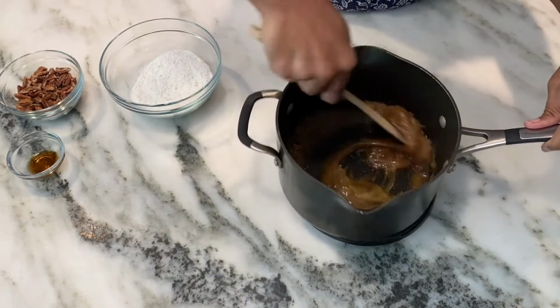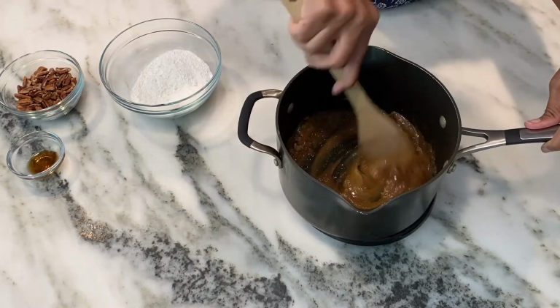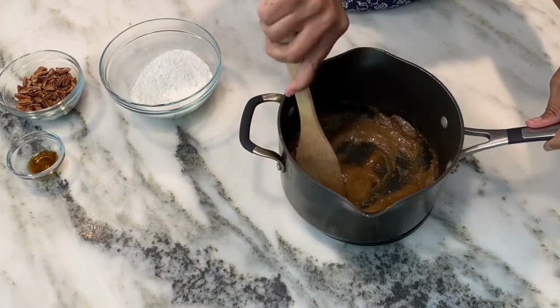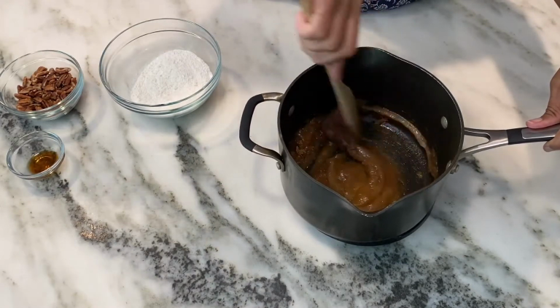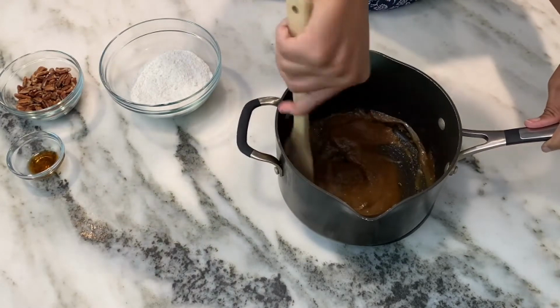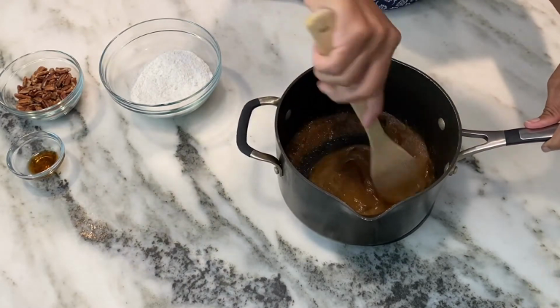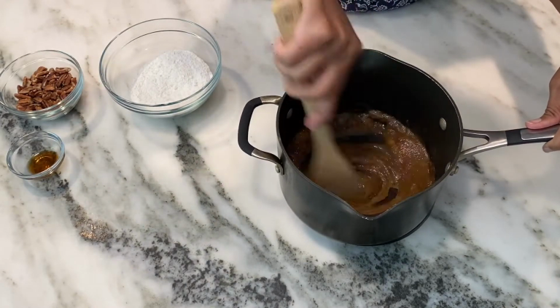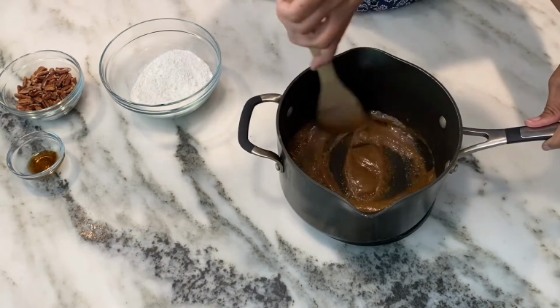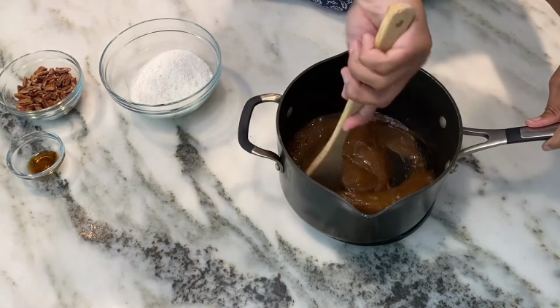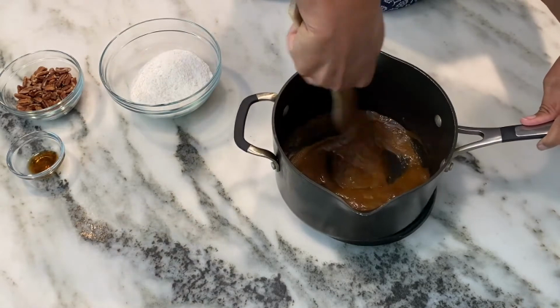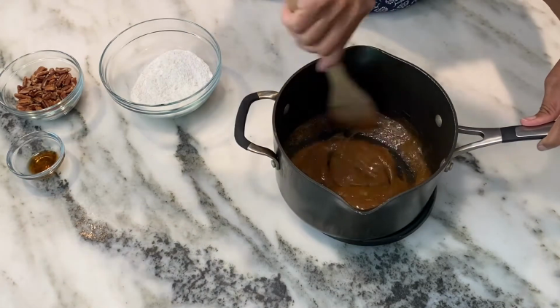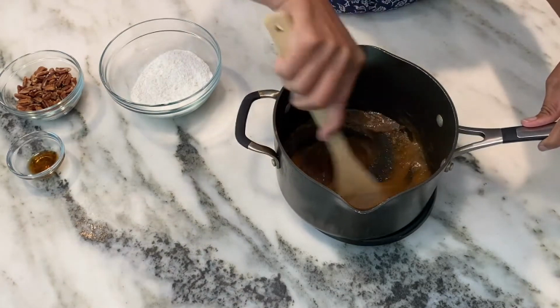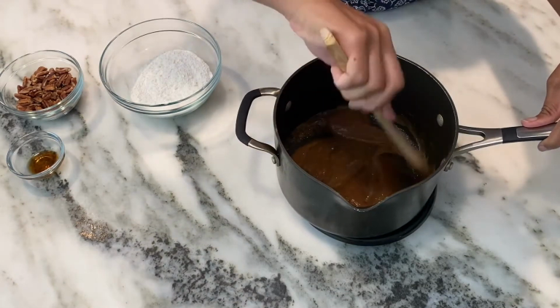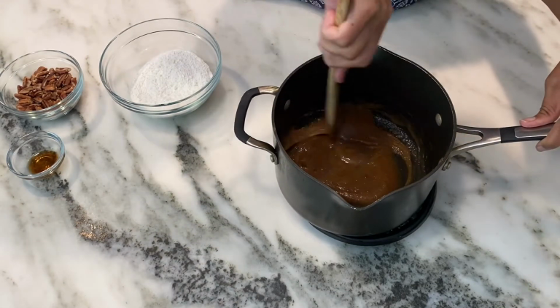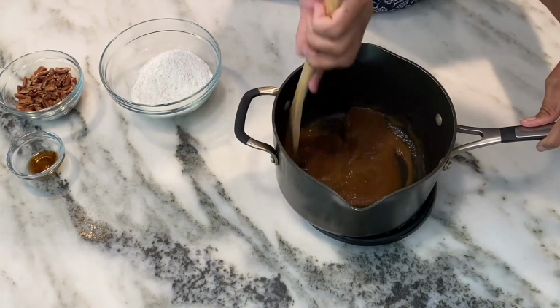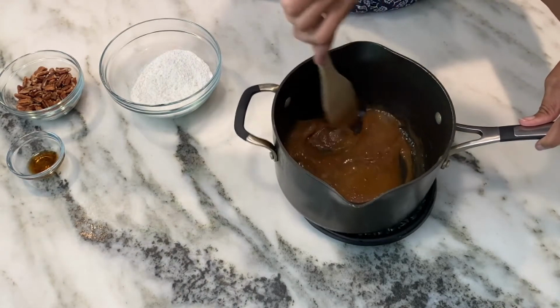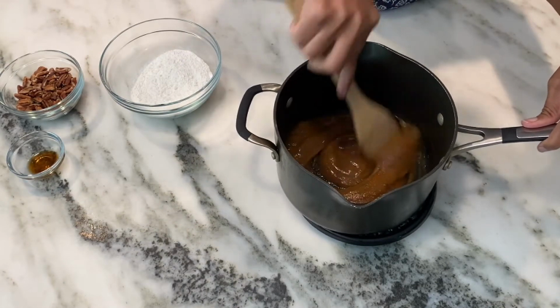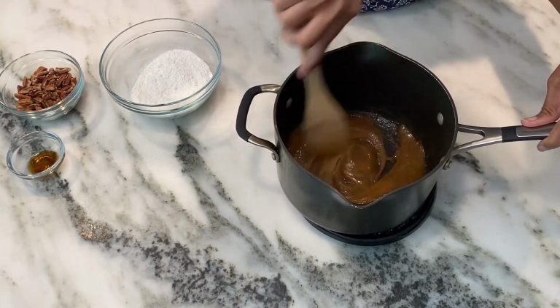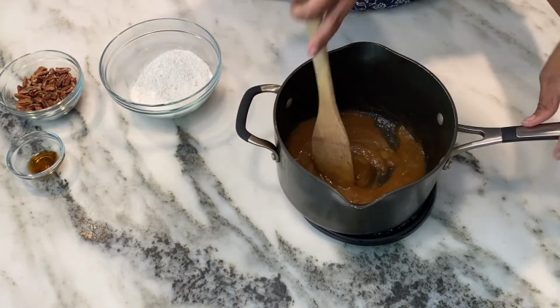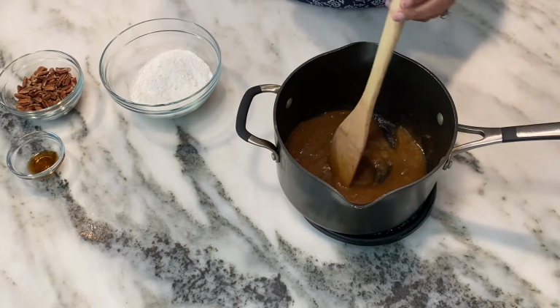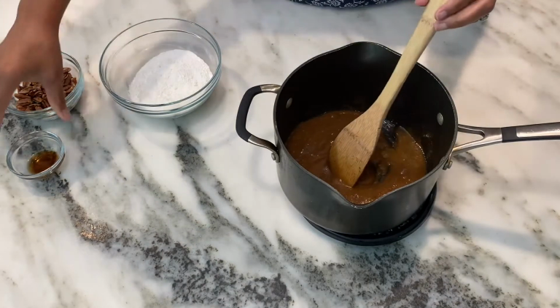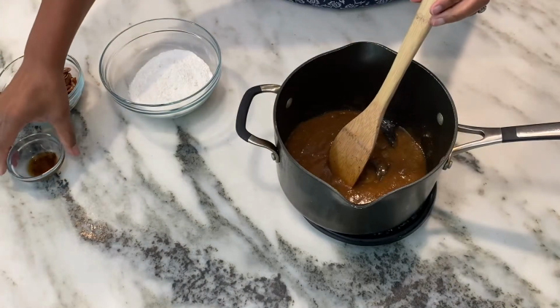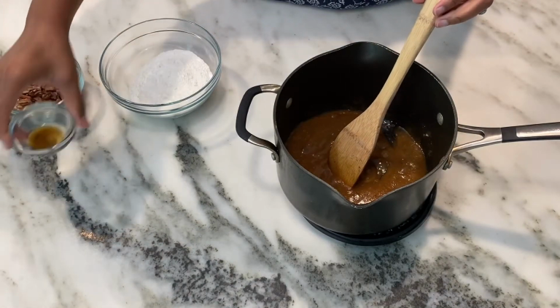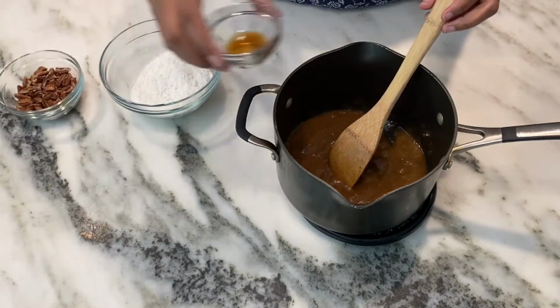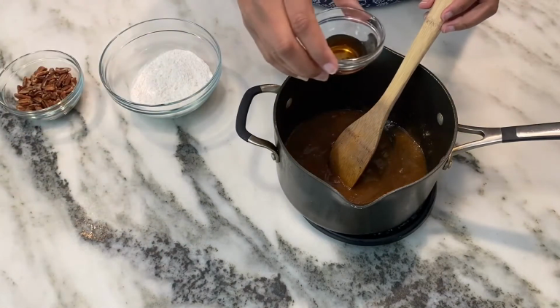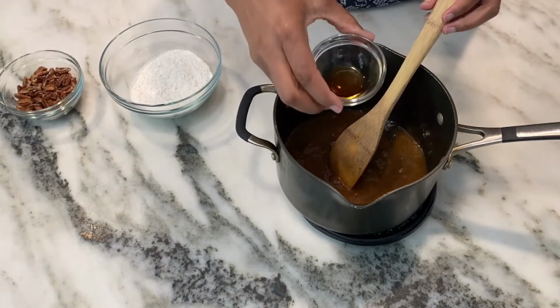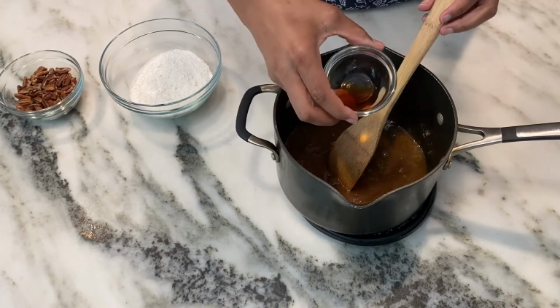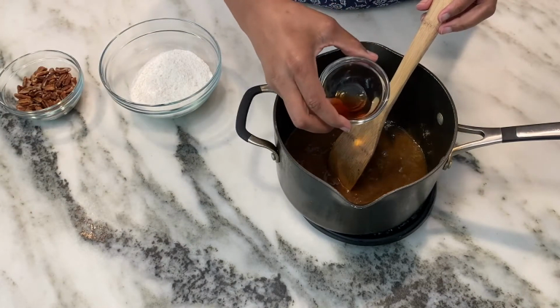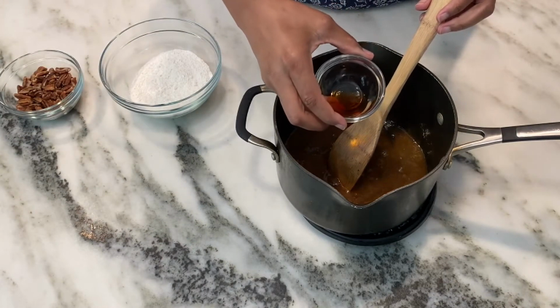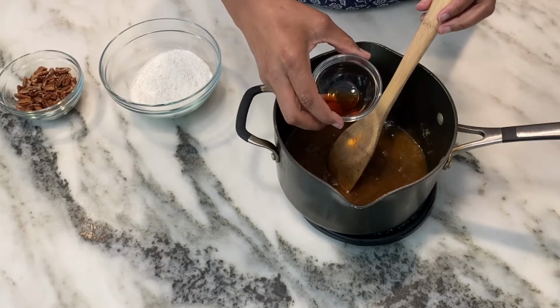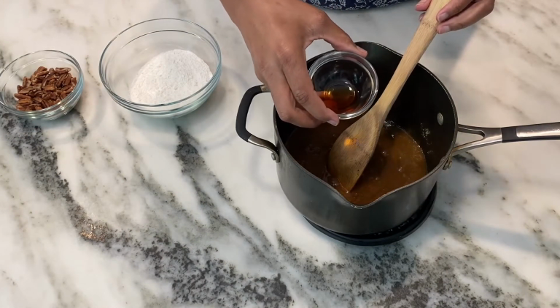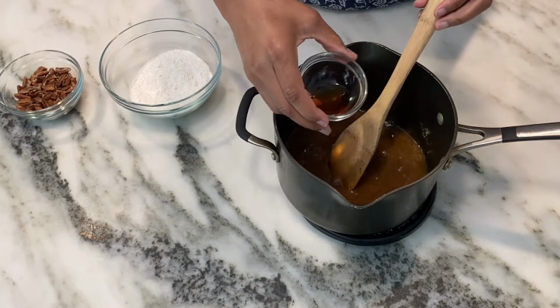The next step is to add half a teaspoon of vanilla and half a teaspoon of almond extract. Now almond is strong, so don't go crazy. You want exact amounts here.